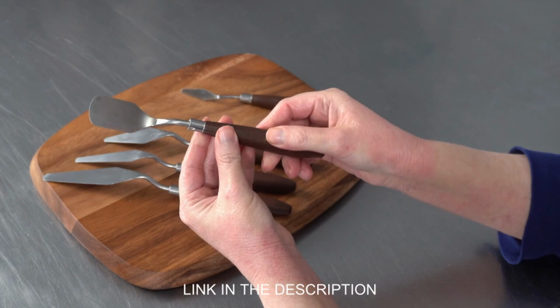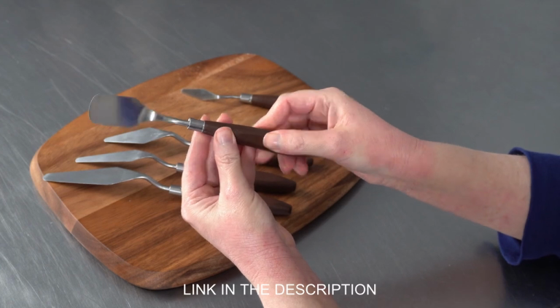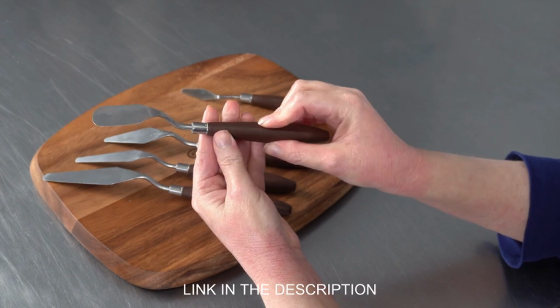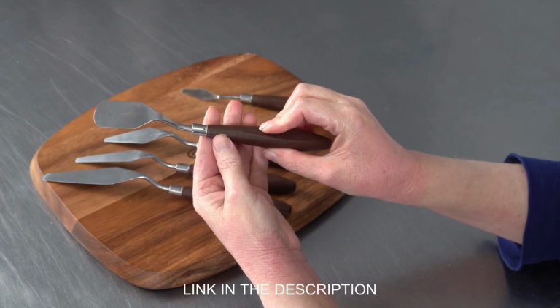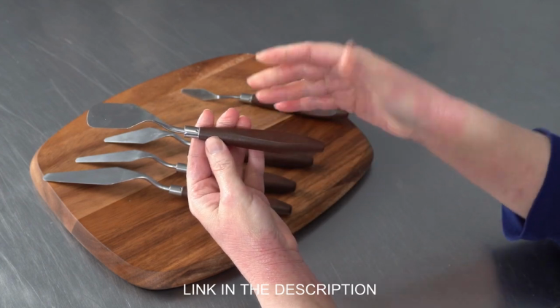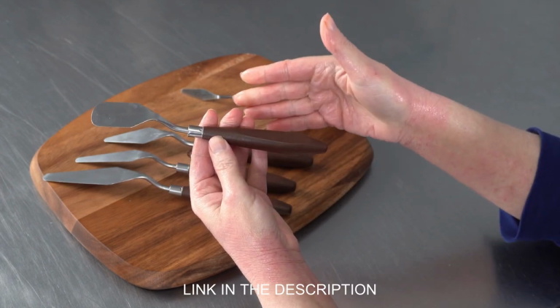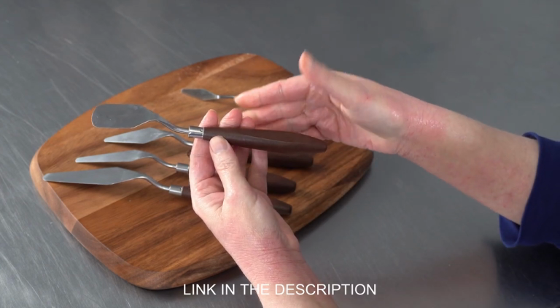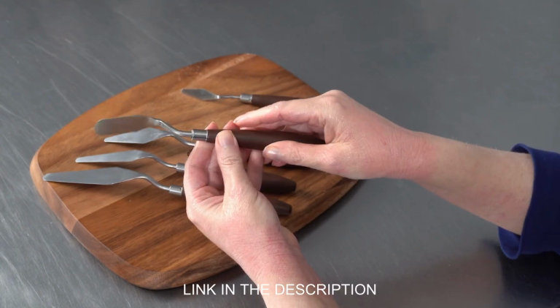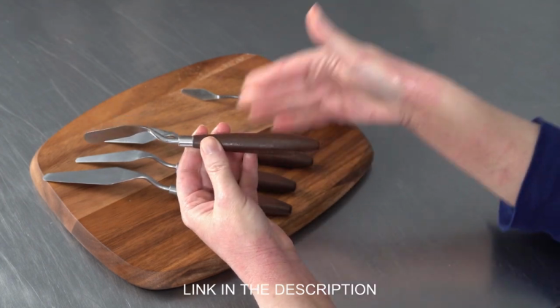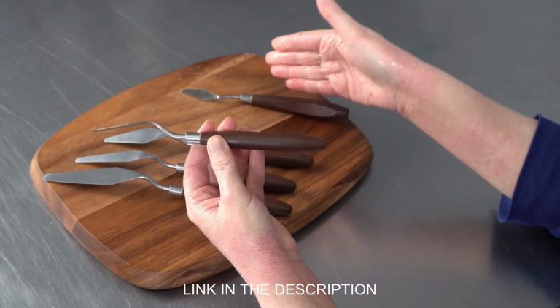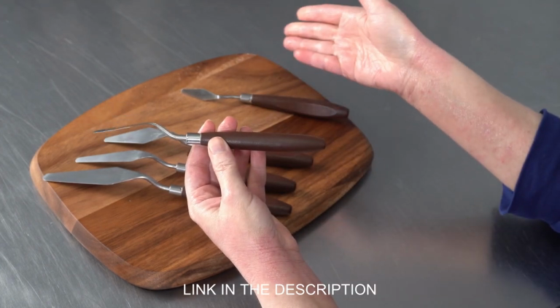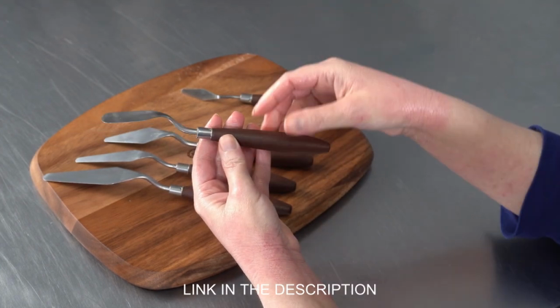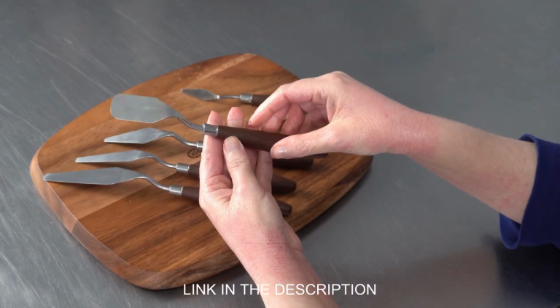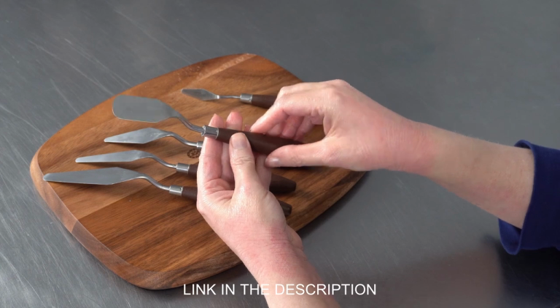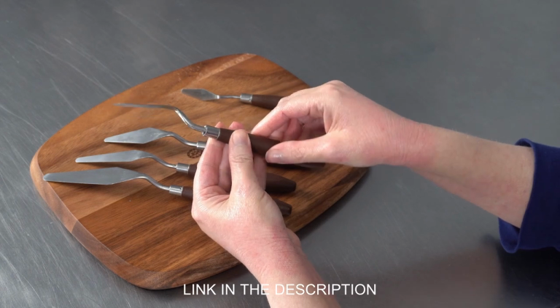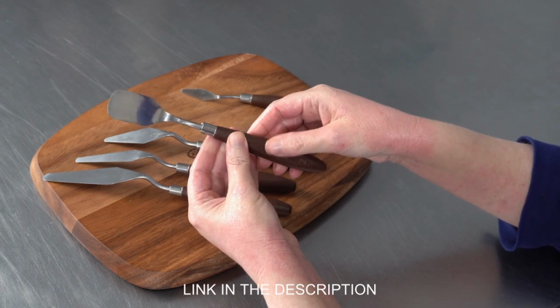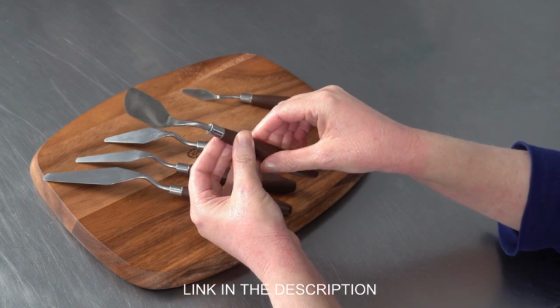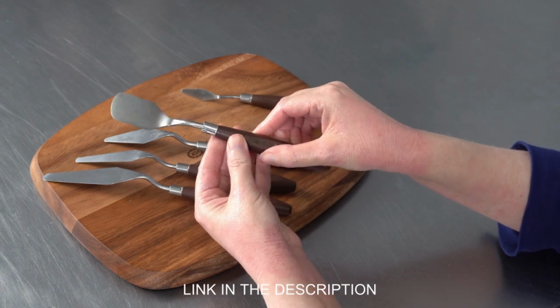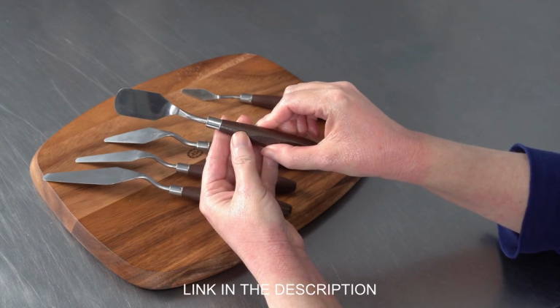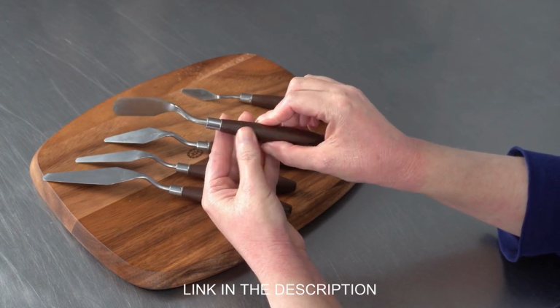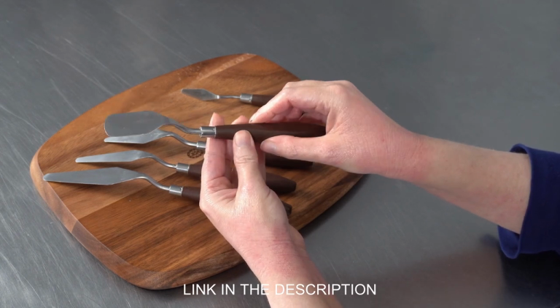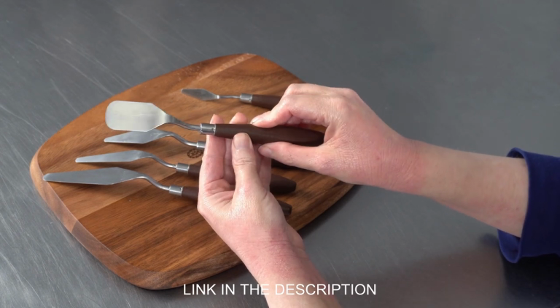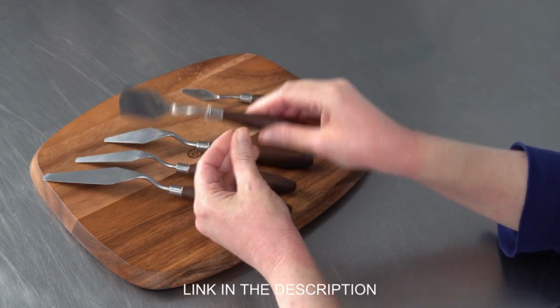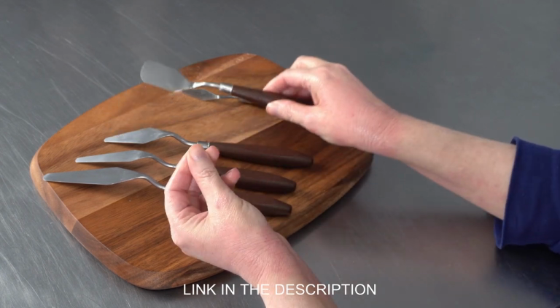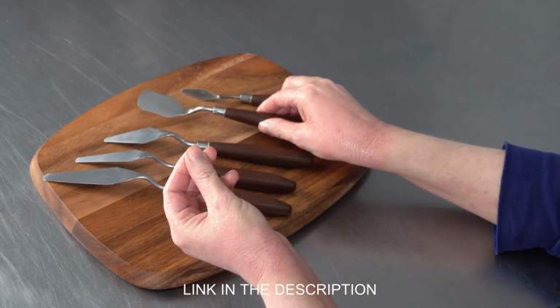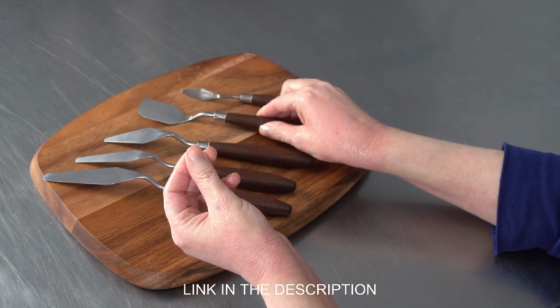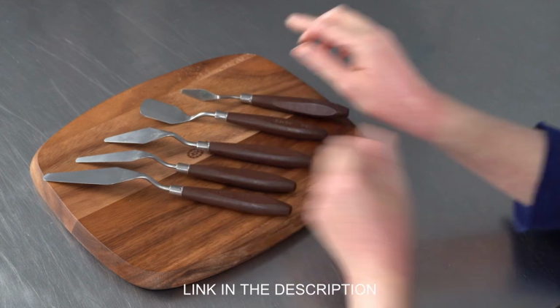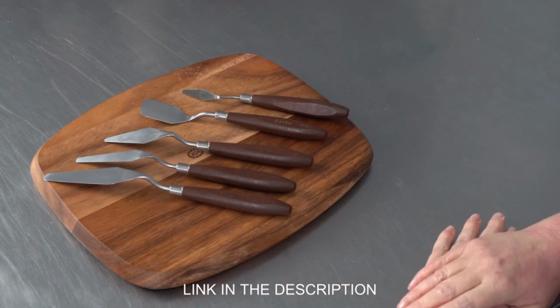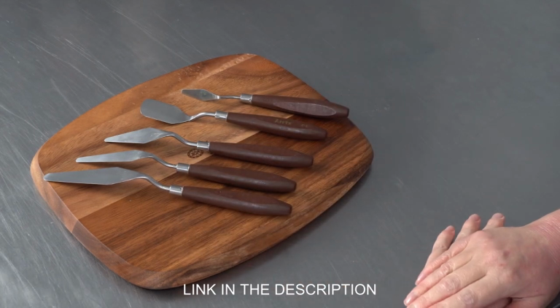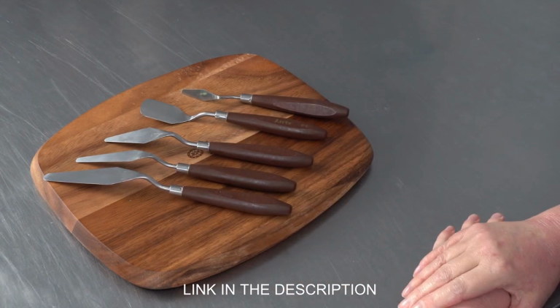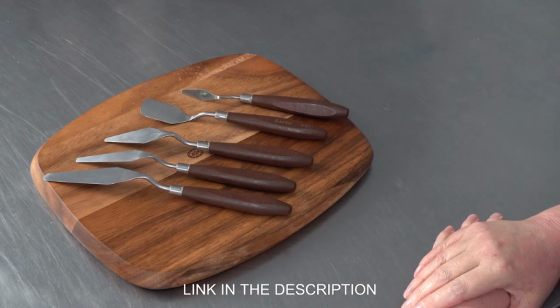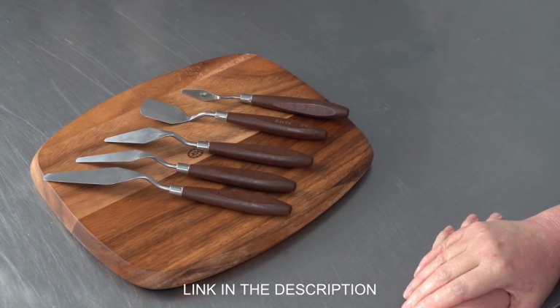So these are going to allow me to create a variety of different effects. They're also great for doing things like mixing paint on your palette, and whether you're using them for paint or buttercream, these can be useful tools to have on hand for your creative projects.